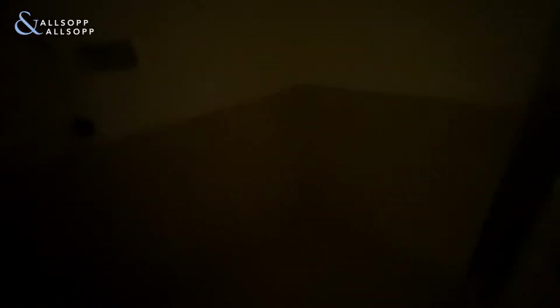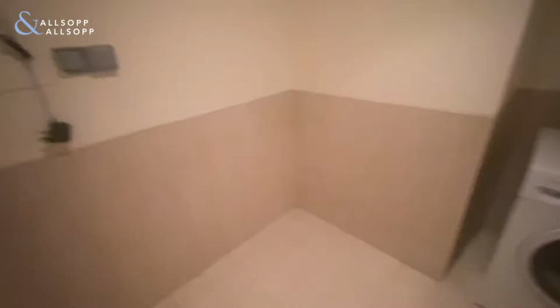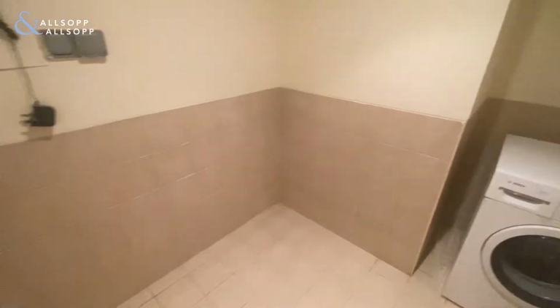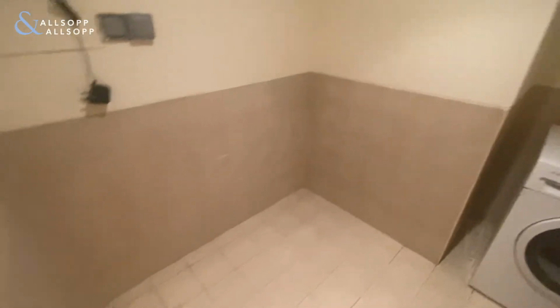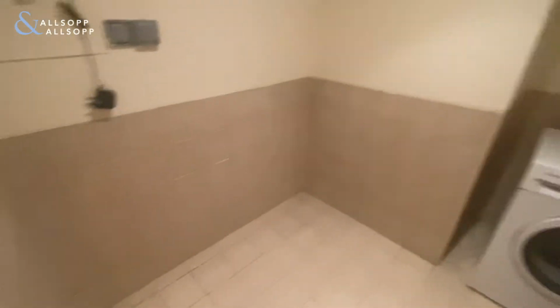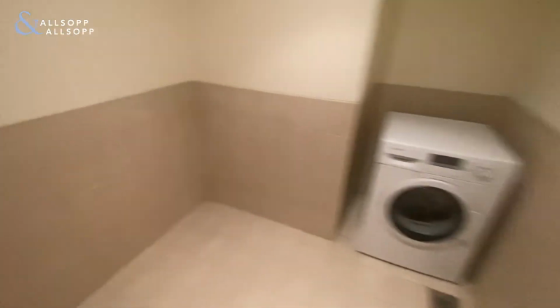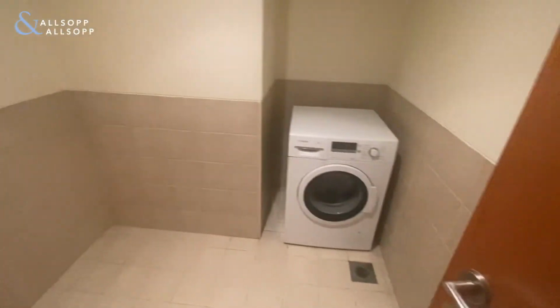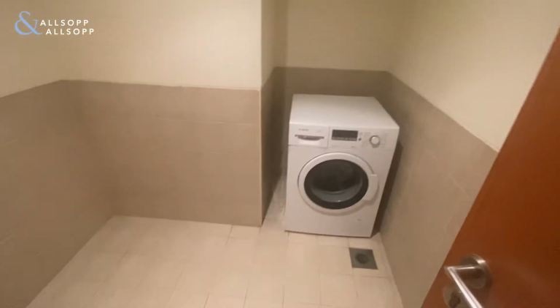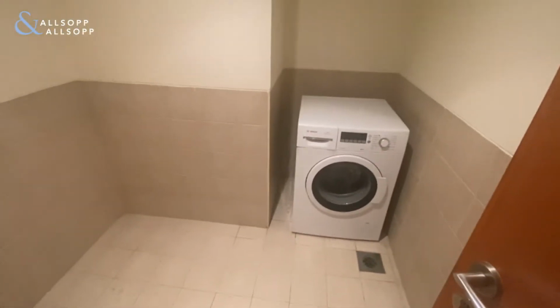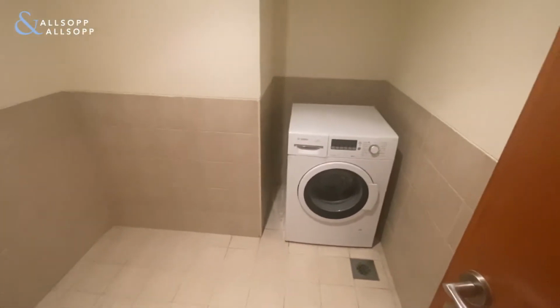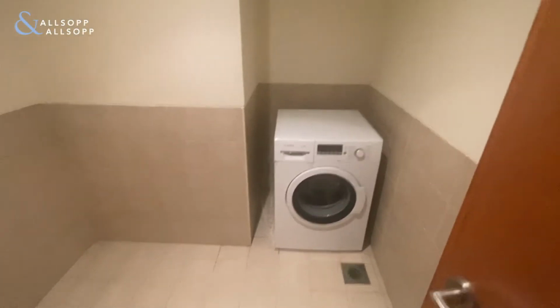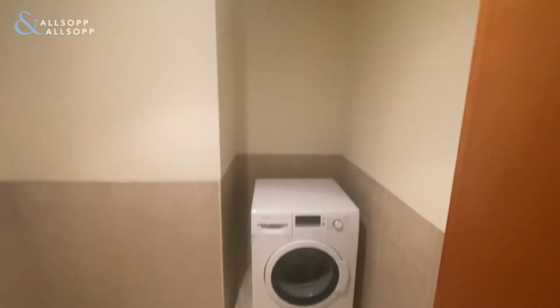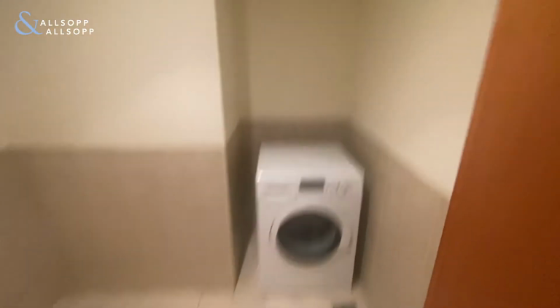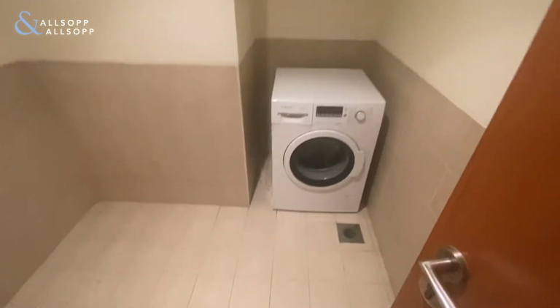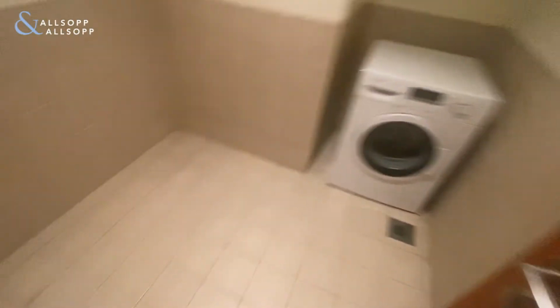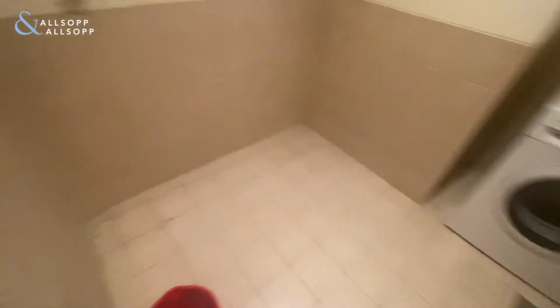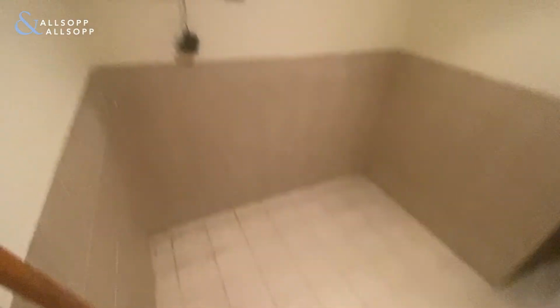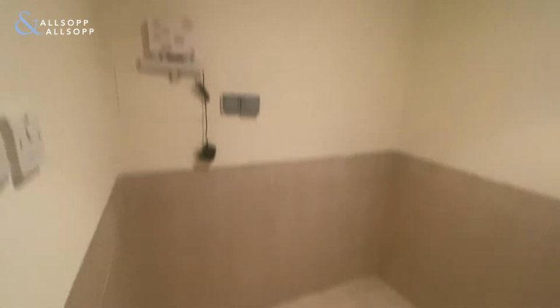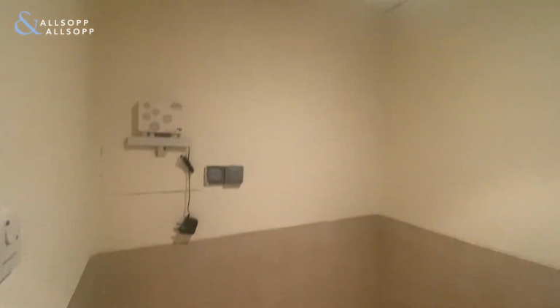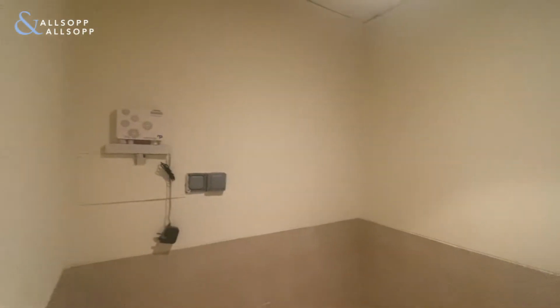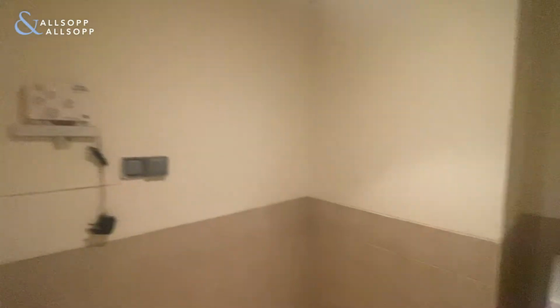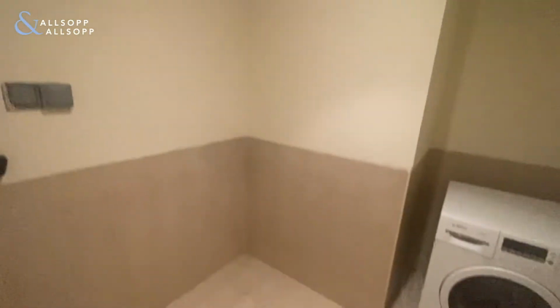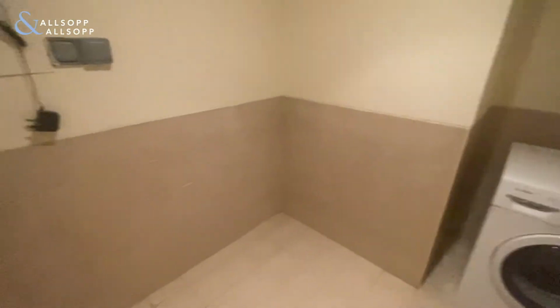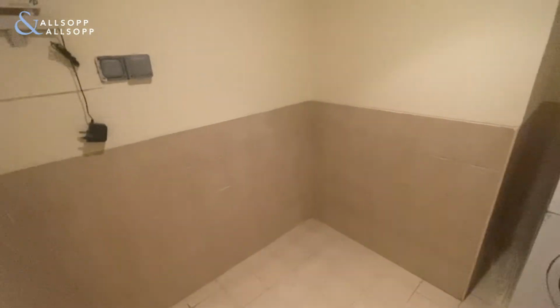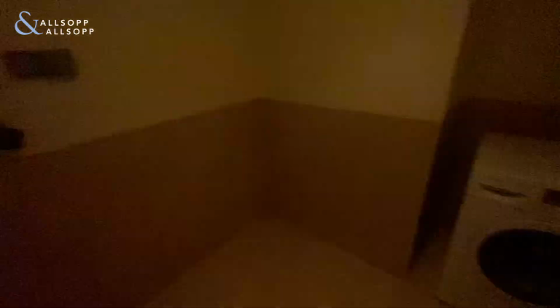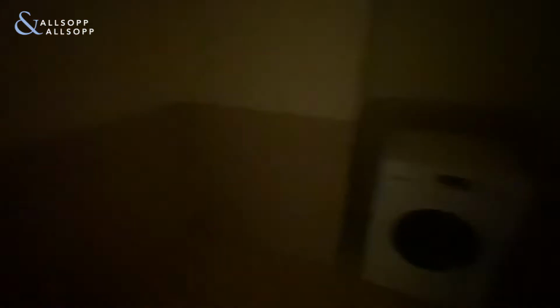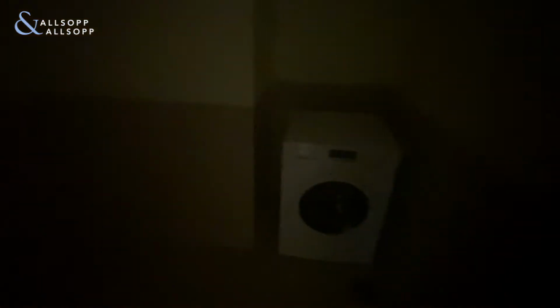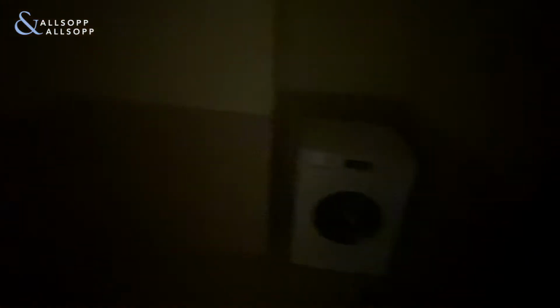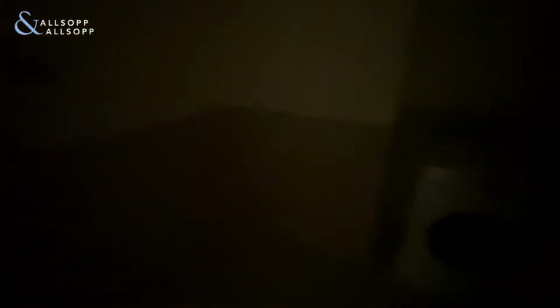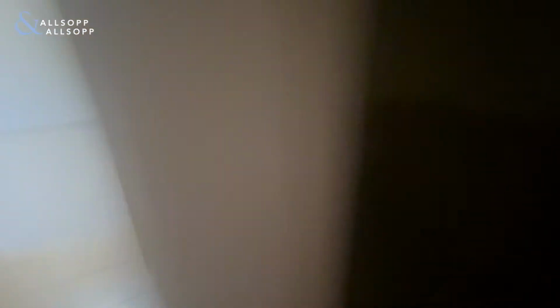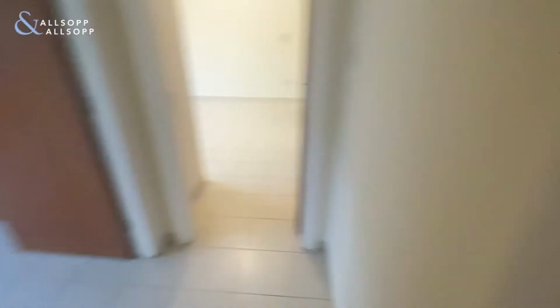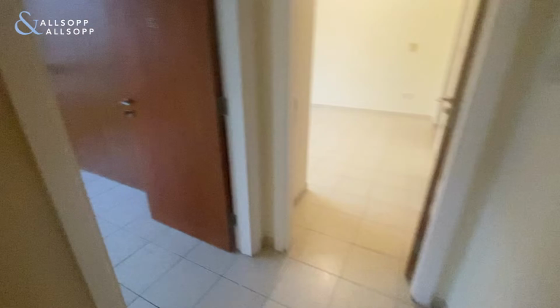This apartment does come with a washer, and it also has a lot of space for storage — your suitcases would probably be good to store in here.